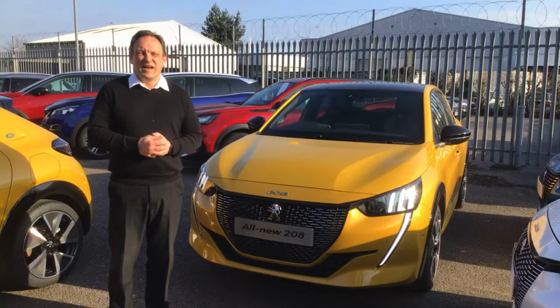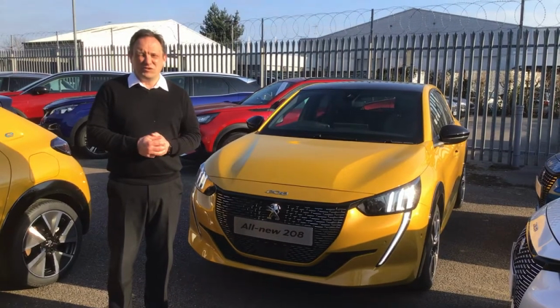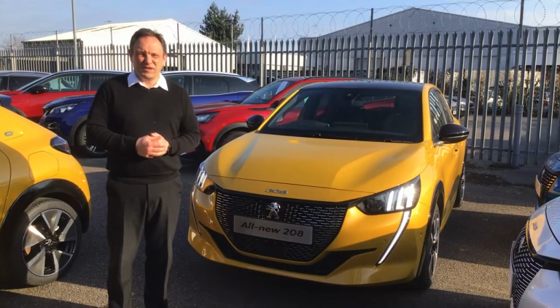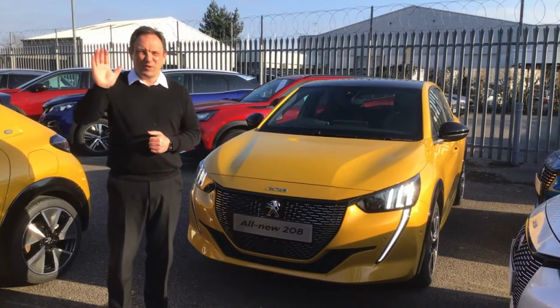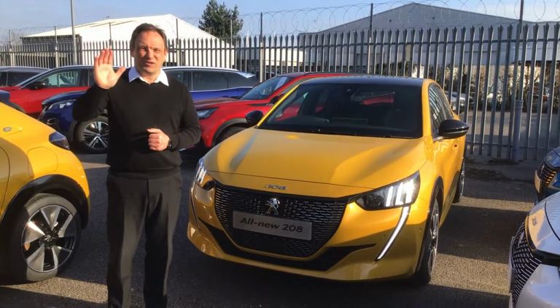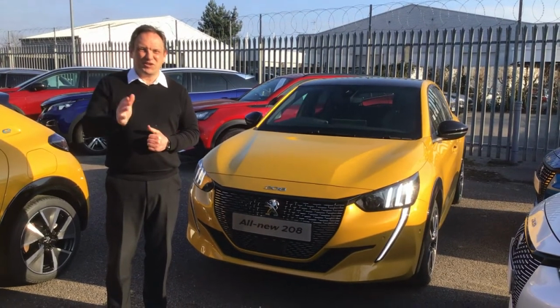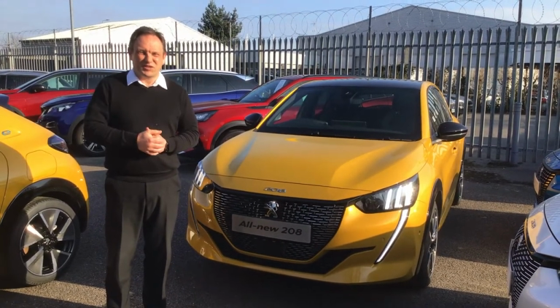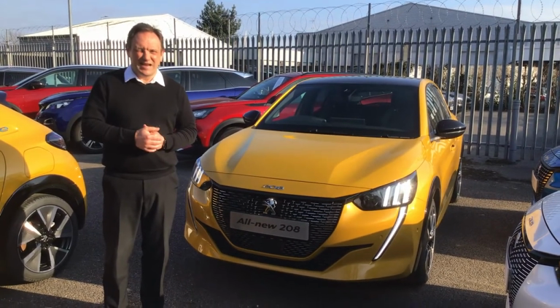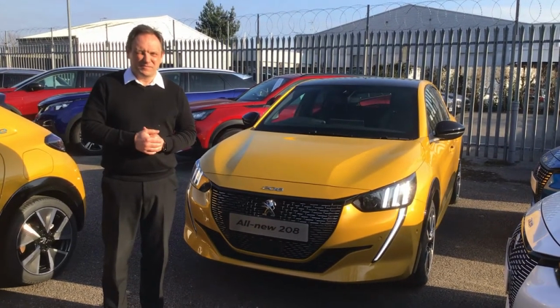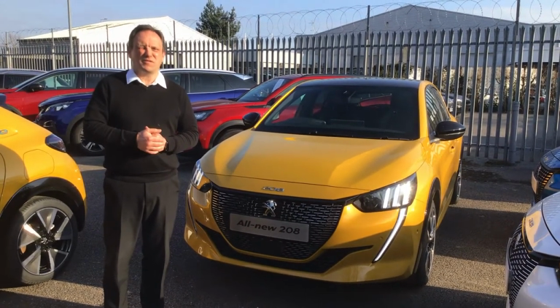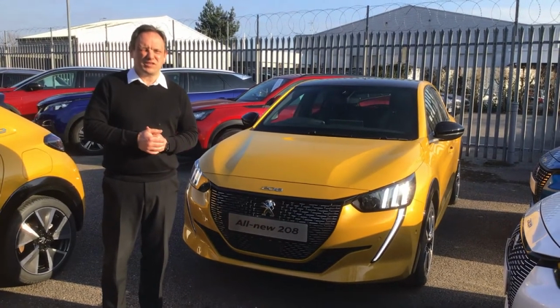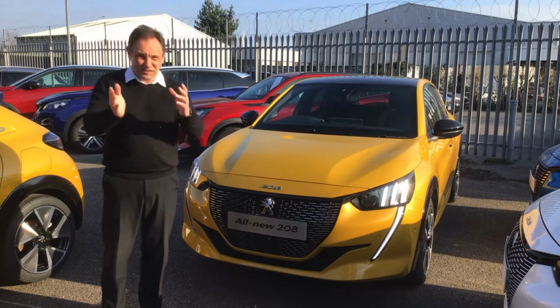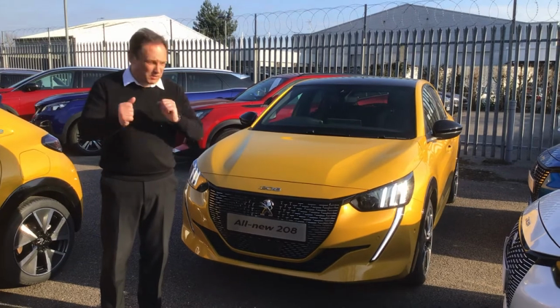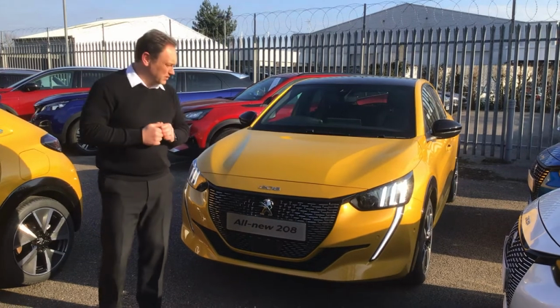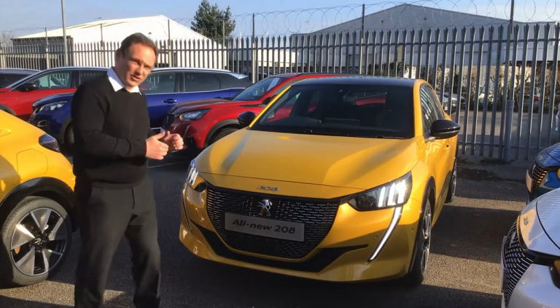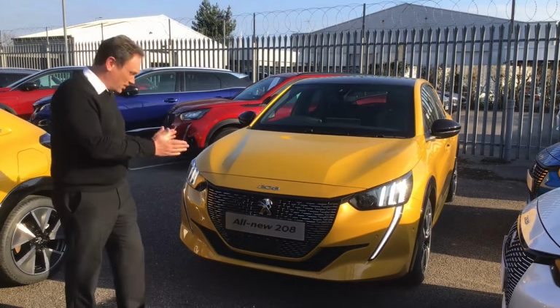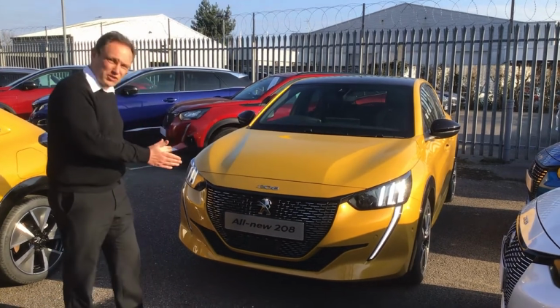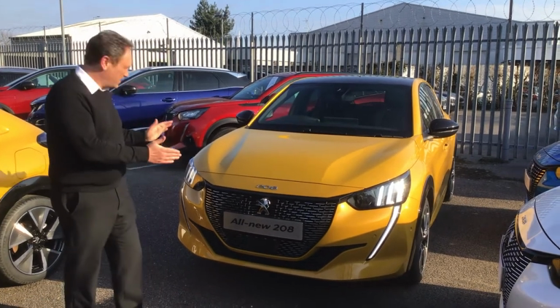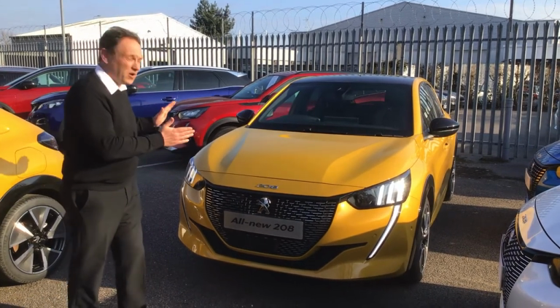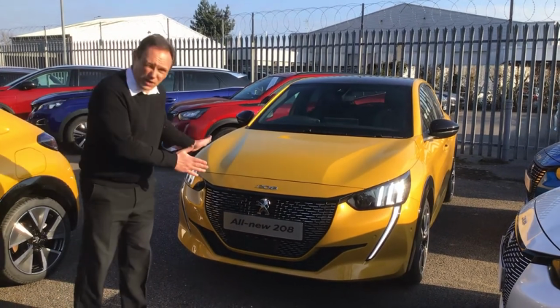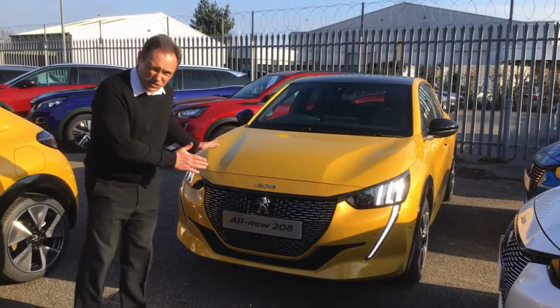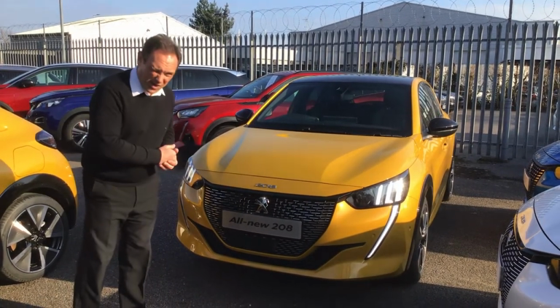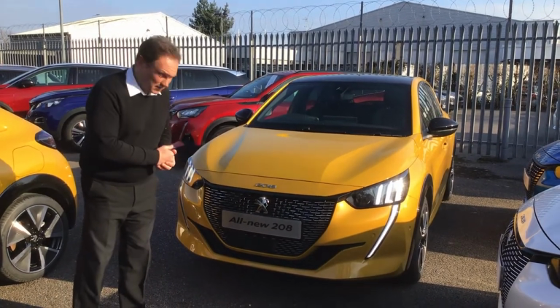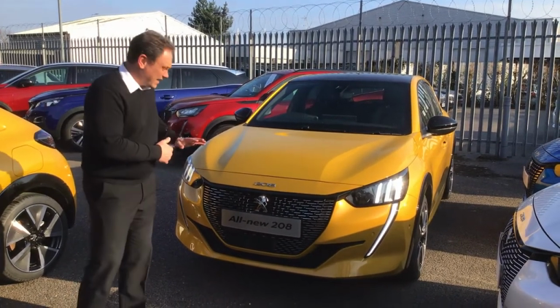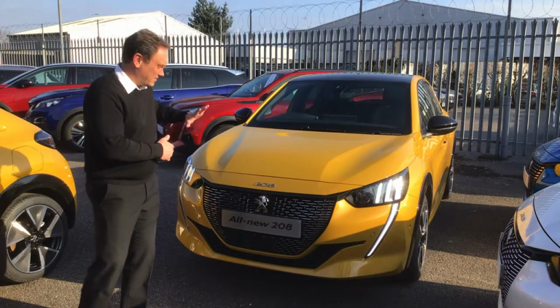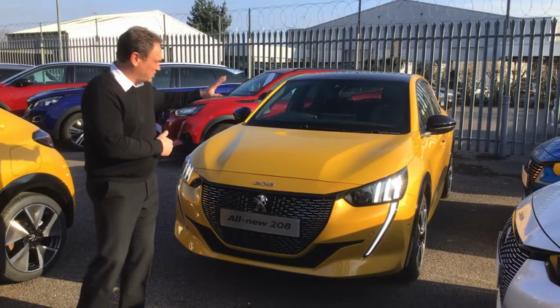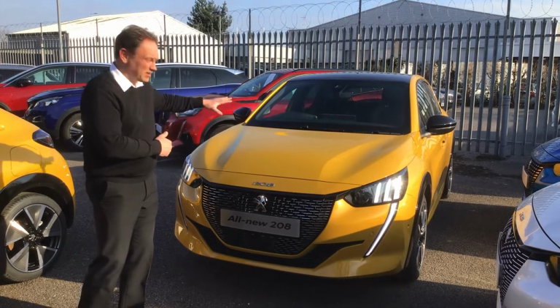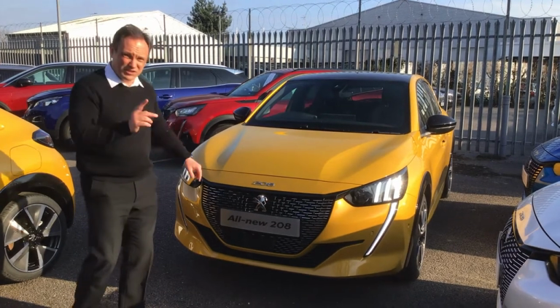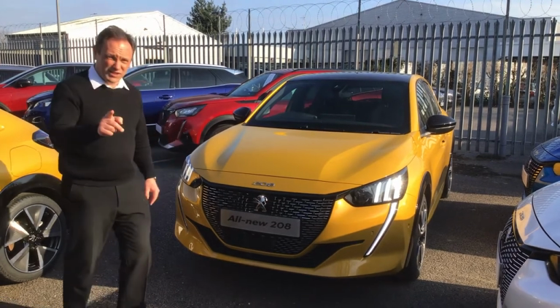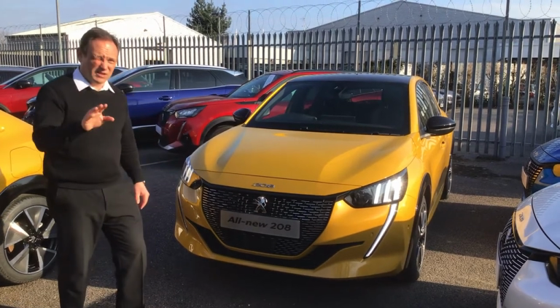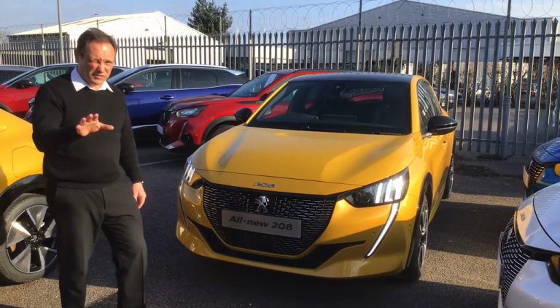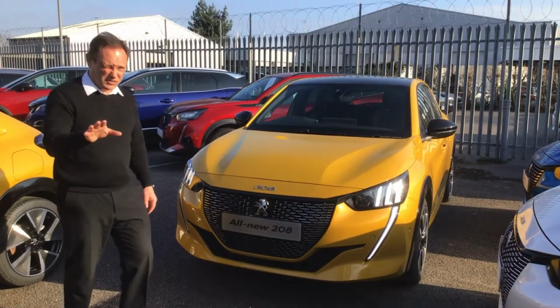Hello Trevor, Albert here at Truscott. Just sending this video over to you on a brand new Peugeot 208. This particular model is the GT that we've offered to you.